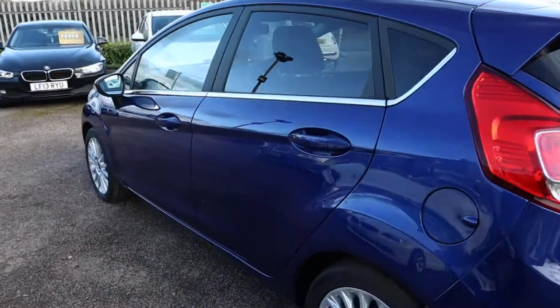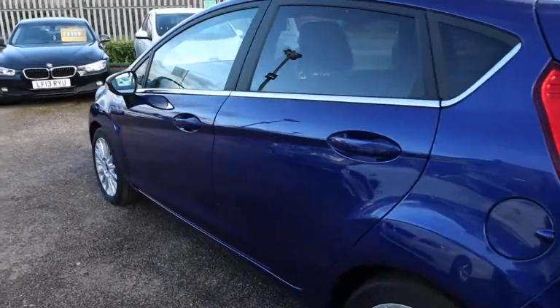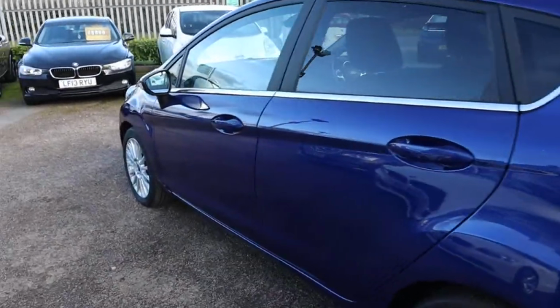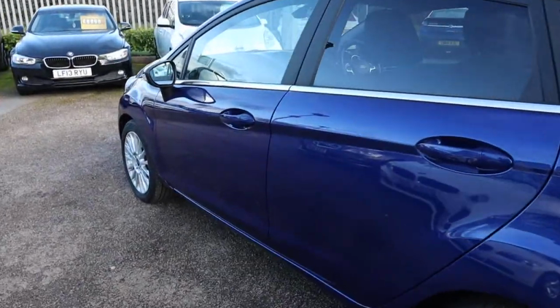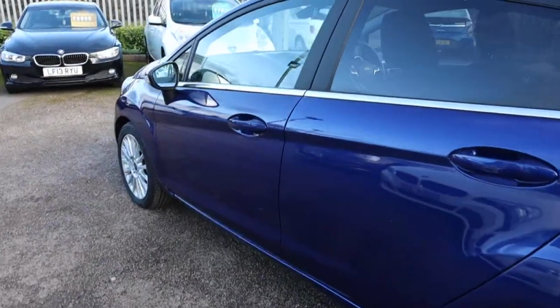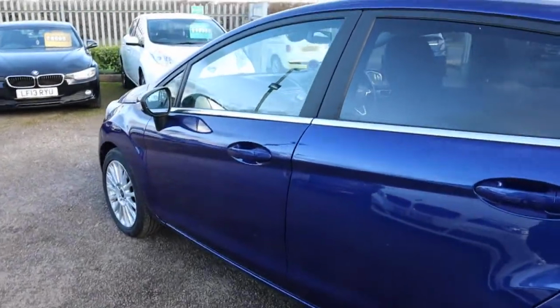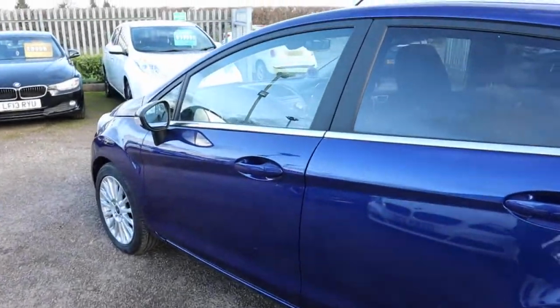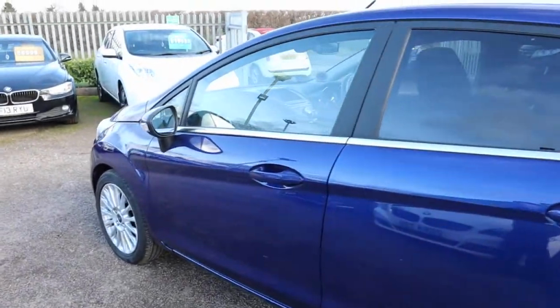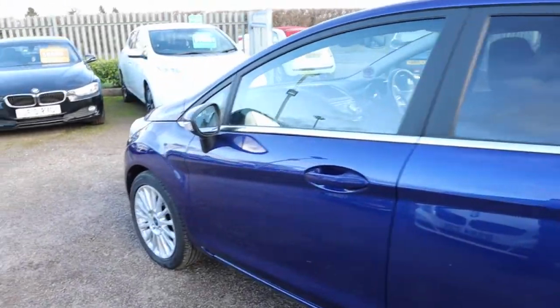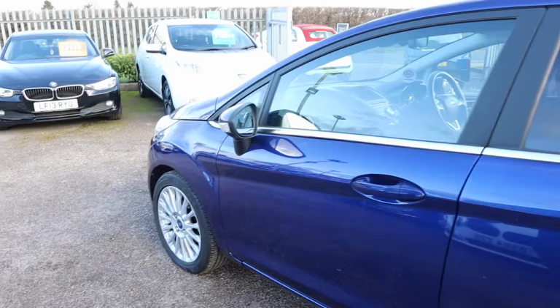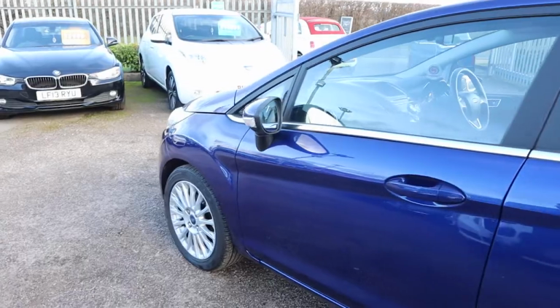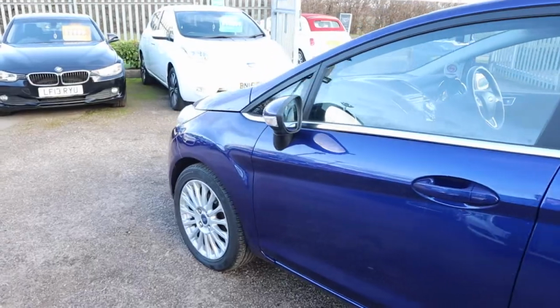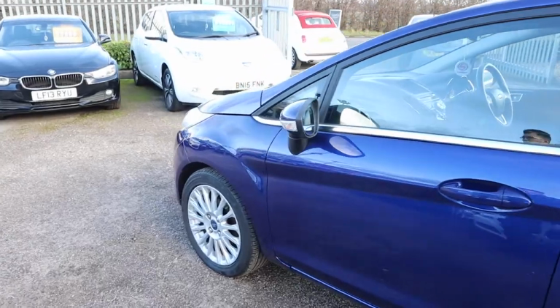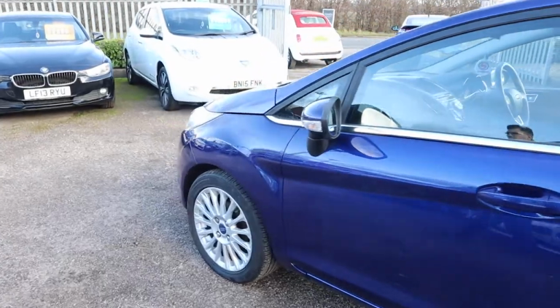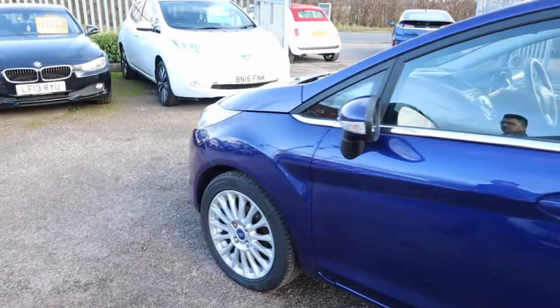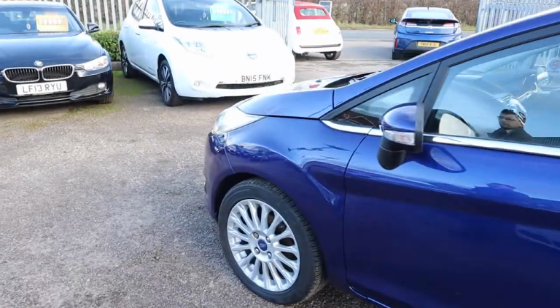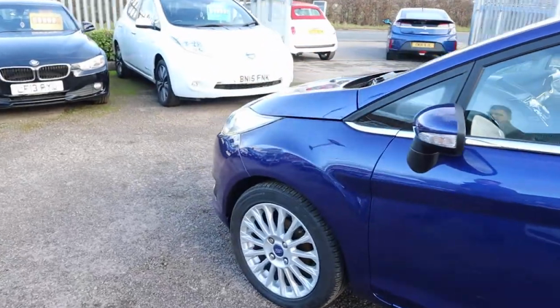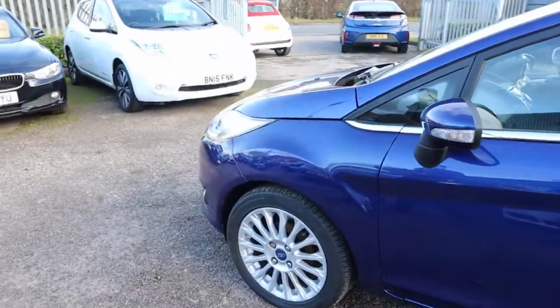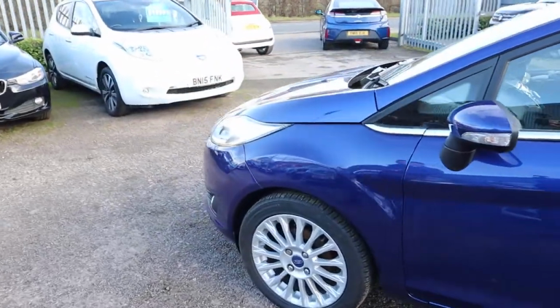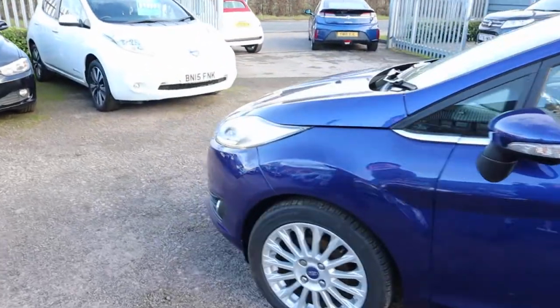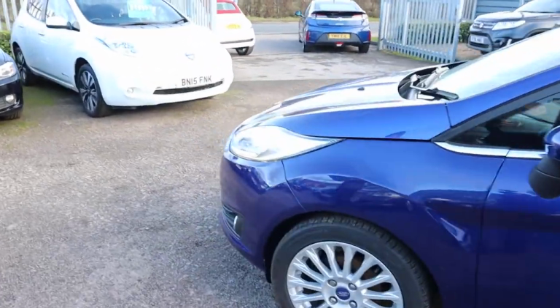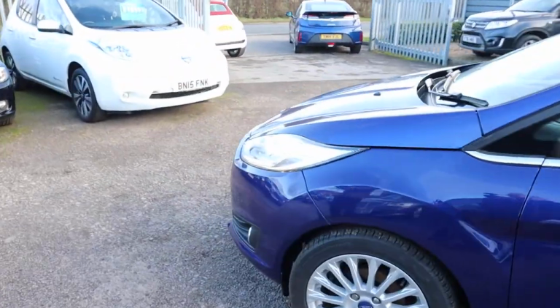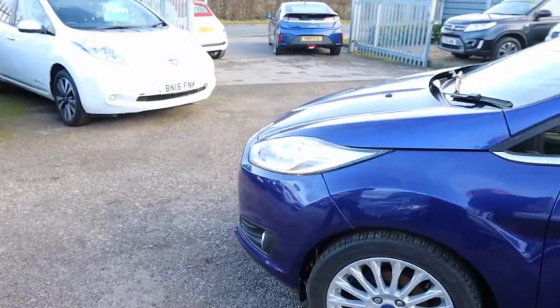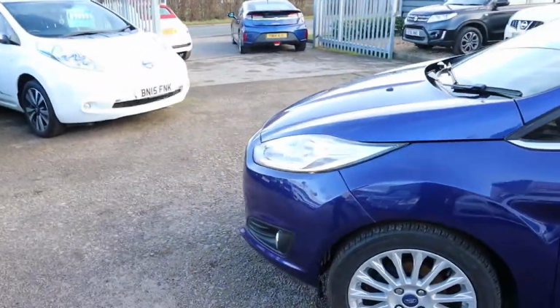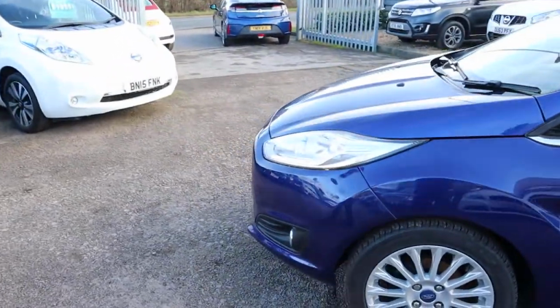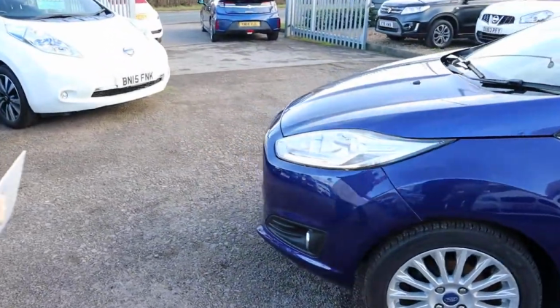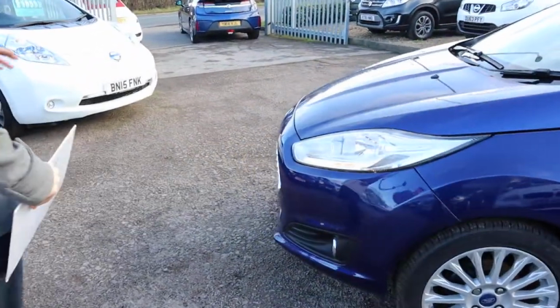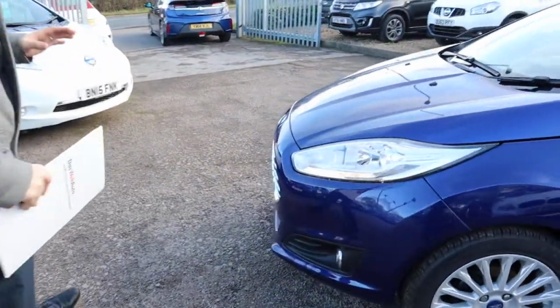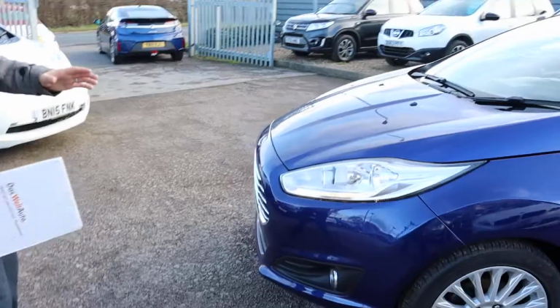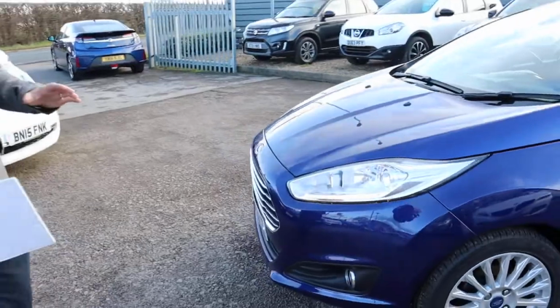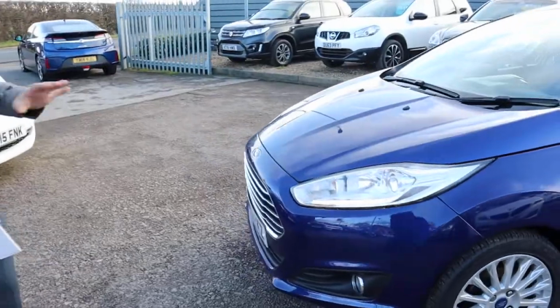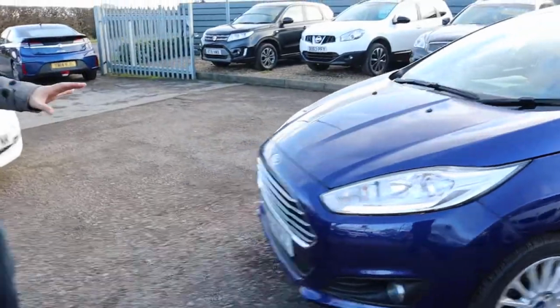It's got dealership service history, one owner, ultra ultra low mileage. Not only that, but it's the Titanium trim and it's stunning.